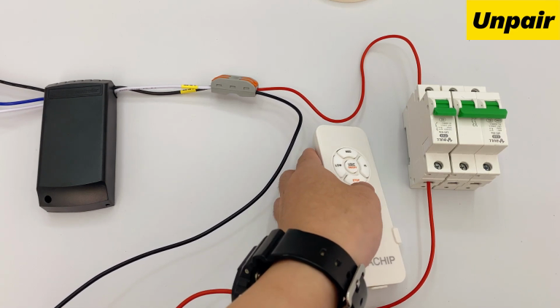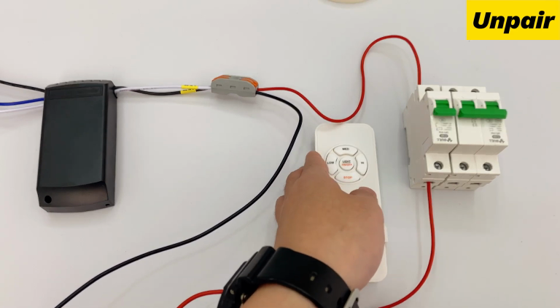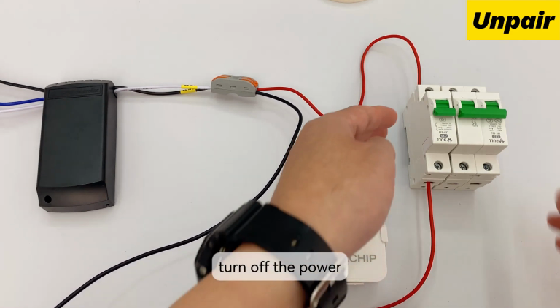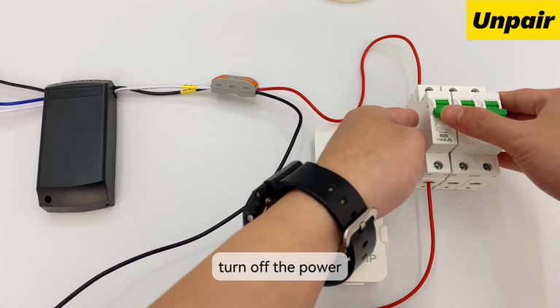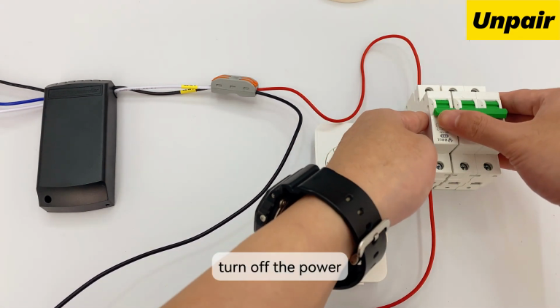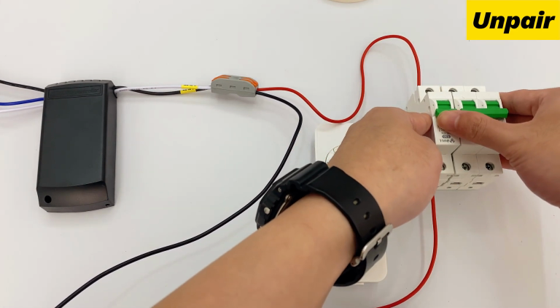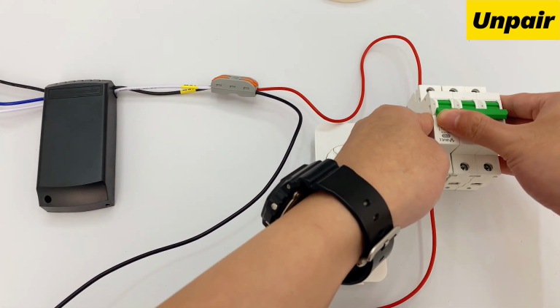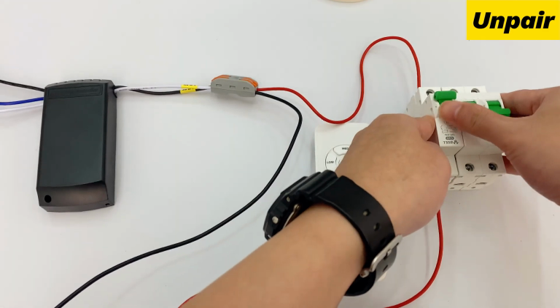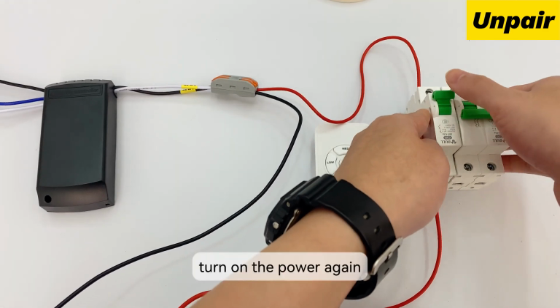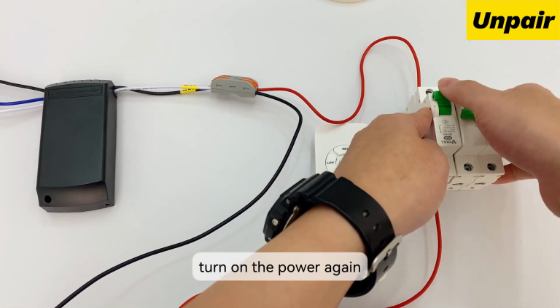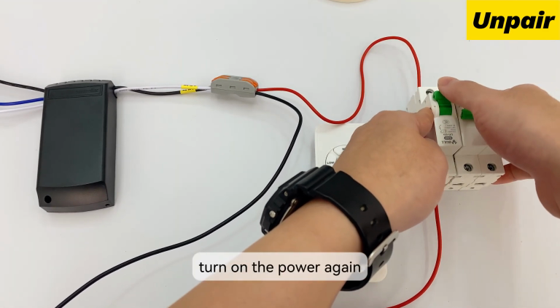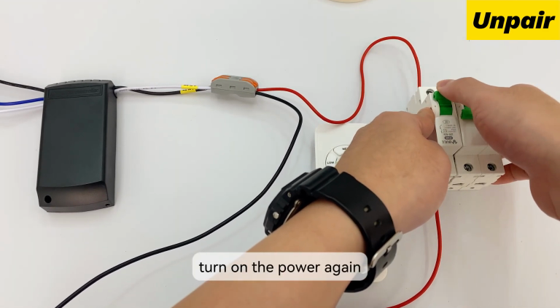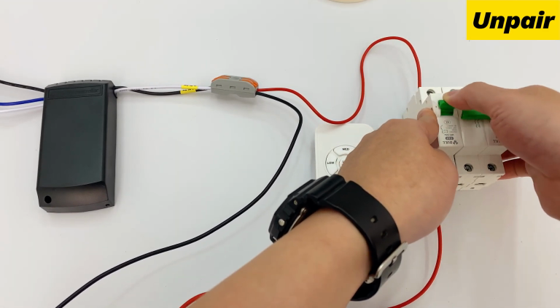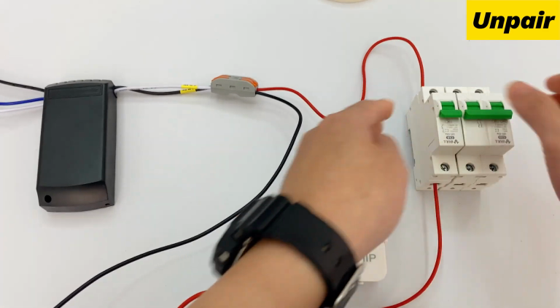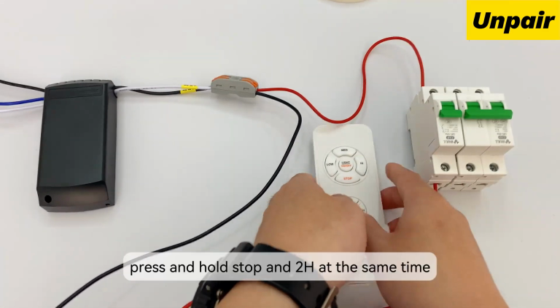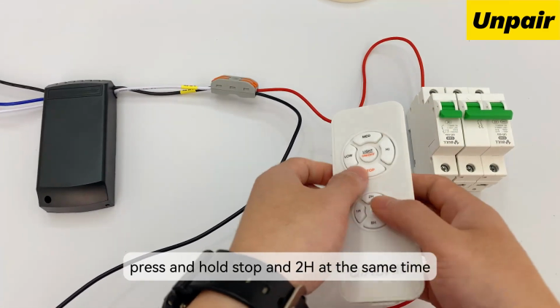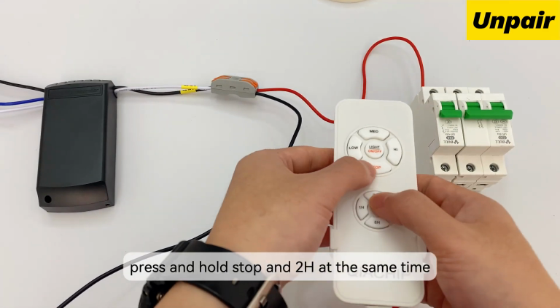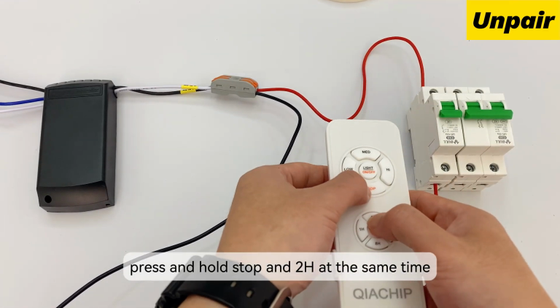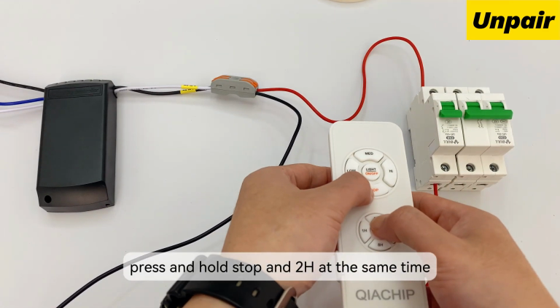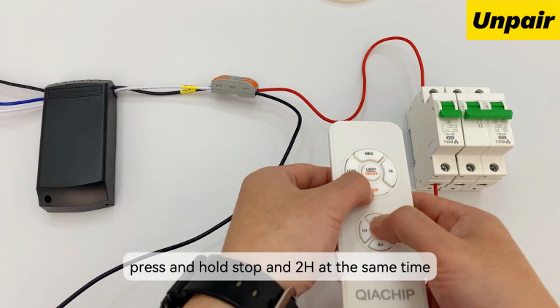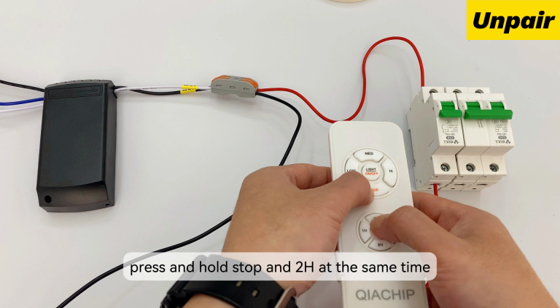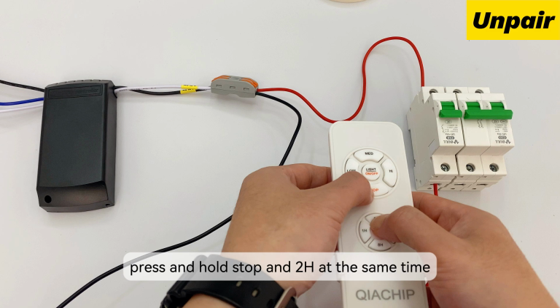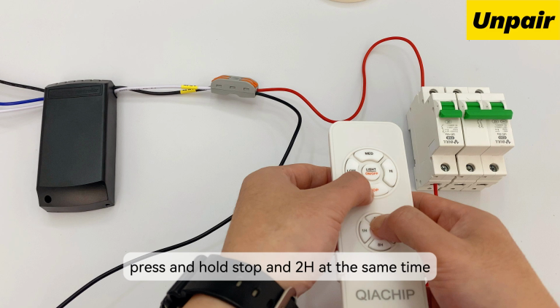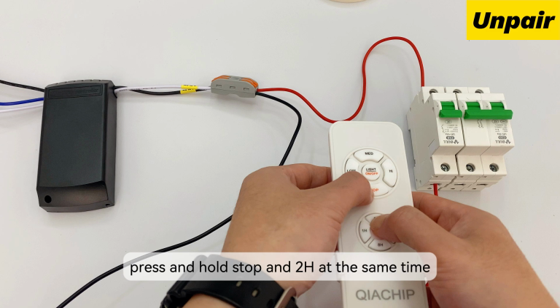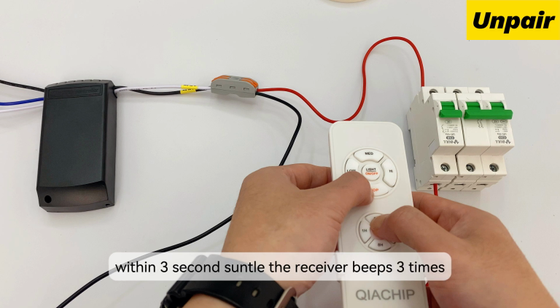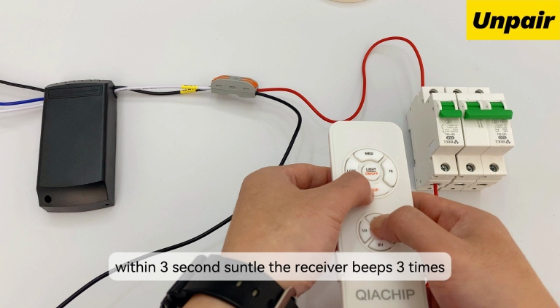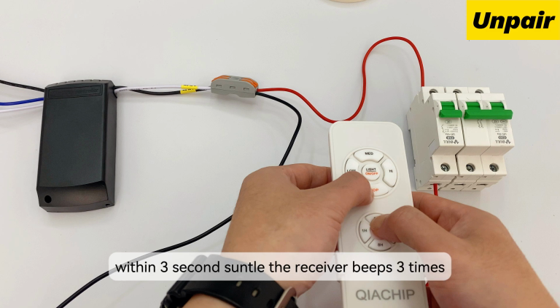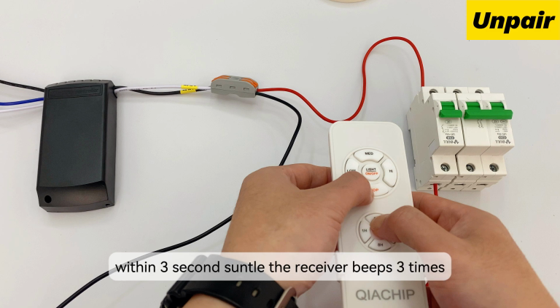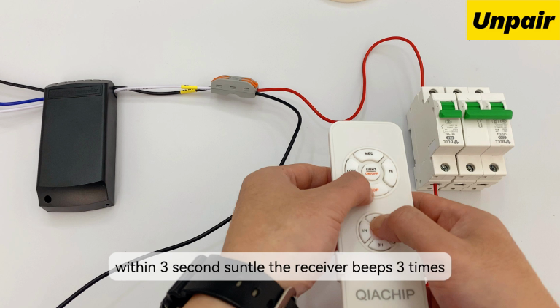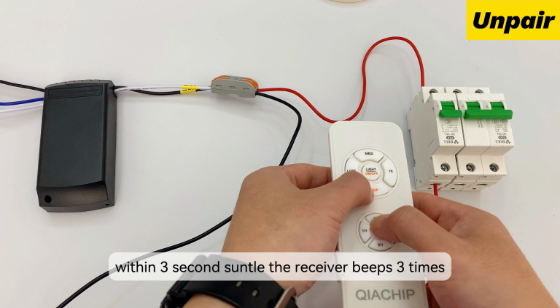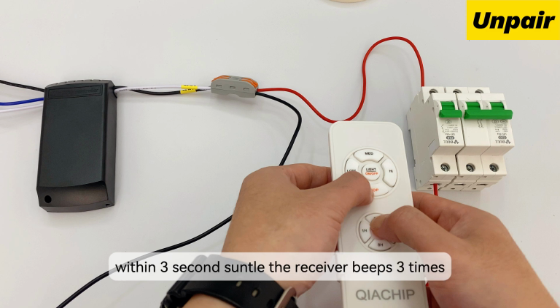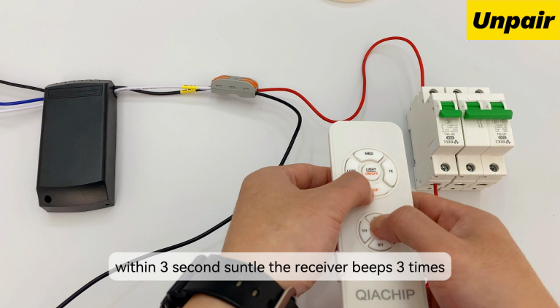Turn off the power. Turn on the power again. Press and hold 'stop' and '2H' at the same time within 3 seconds until the receiver beeps 3 times.